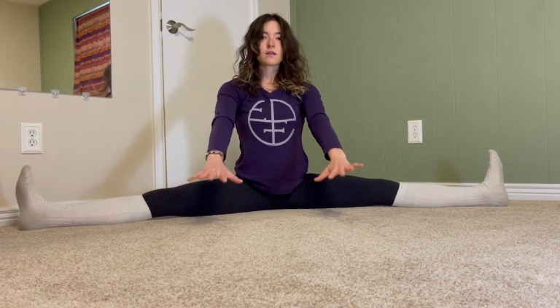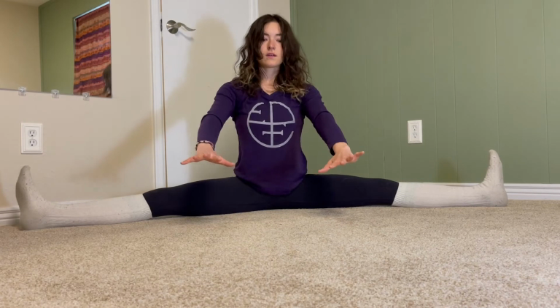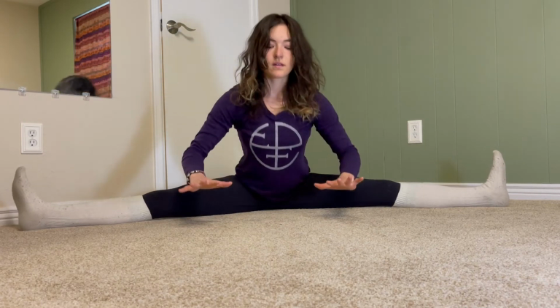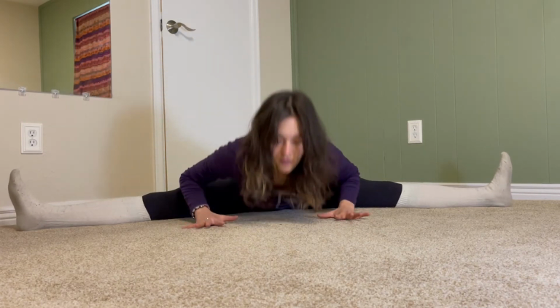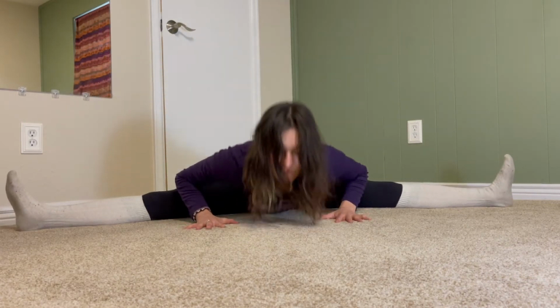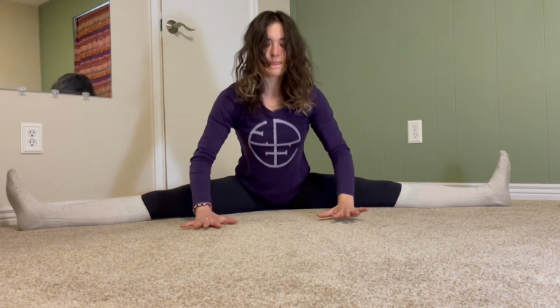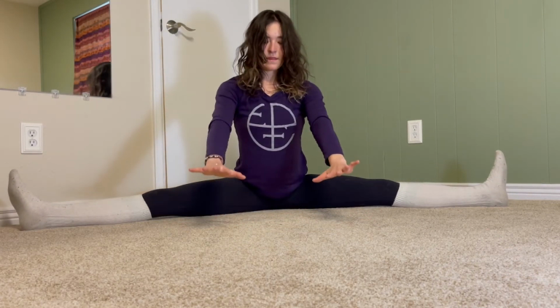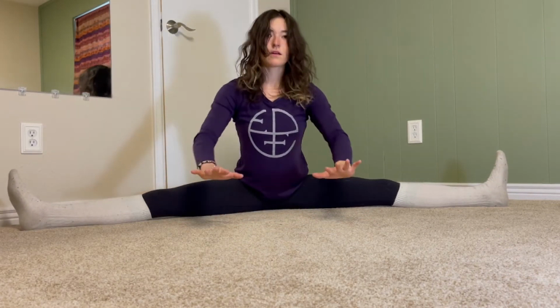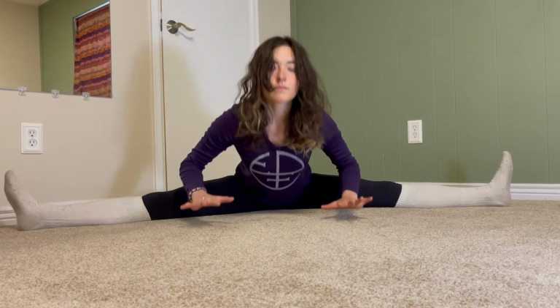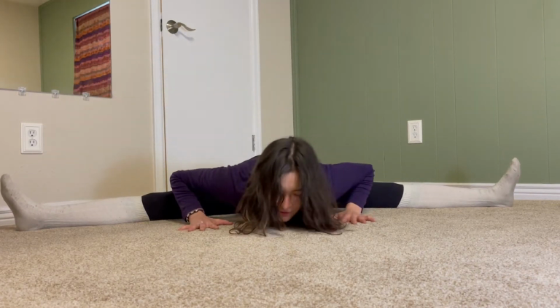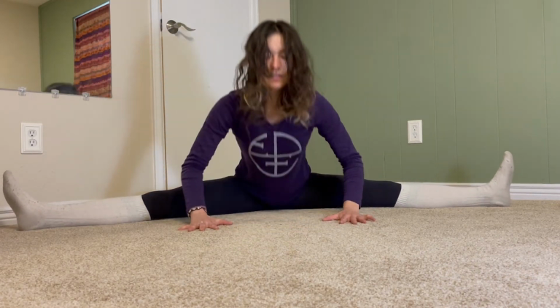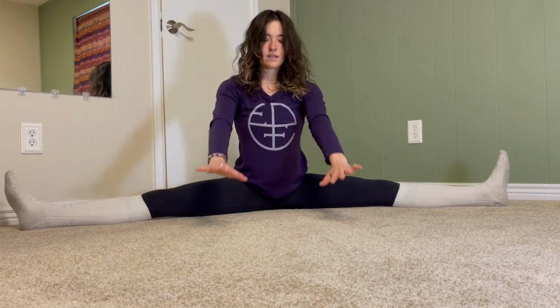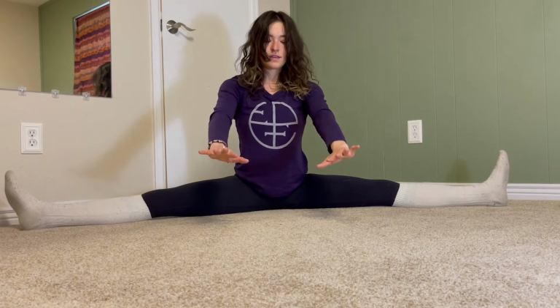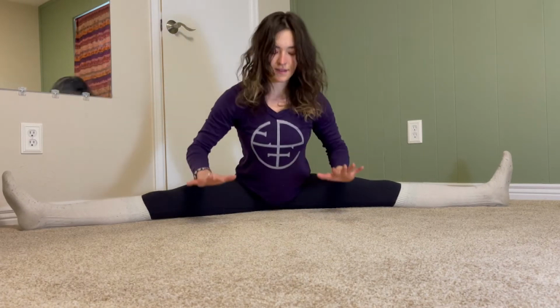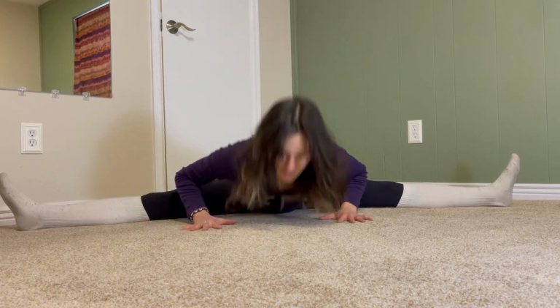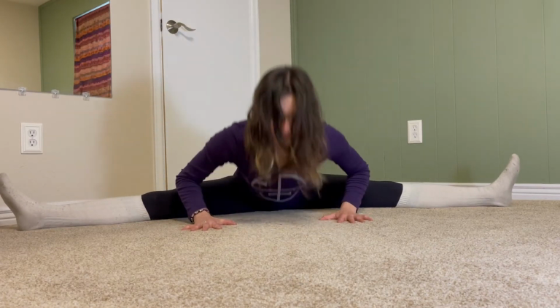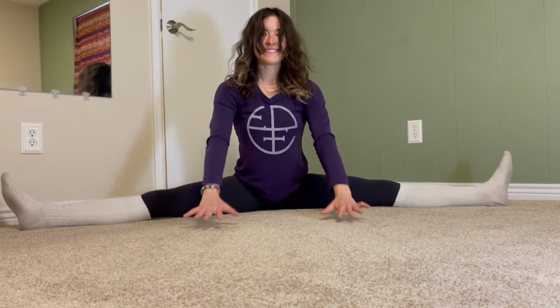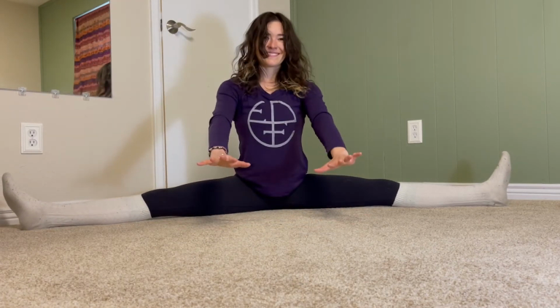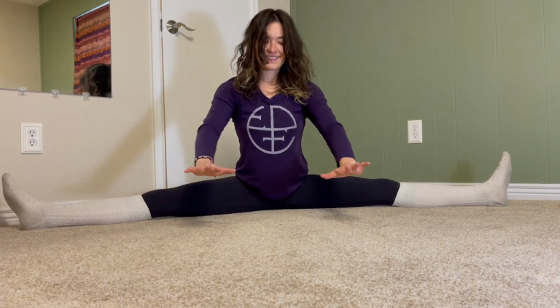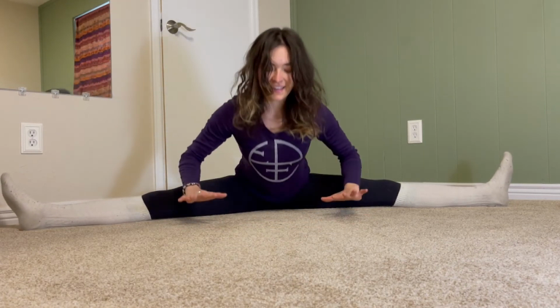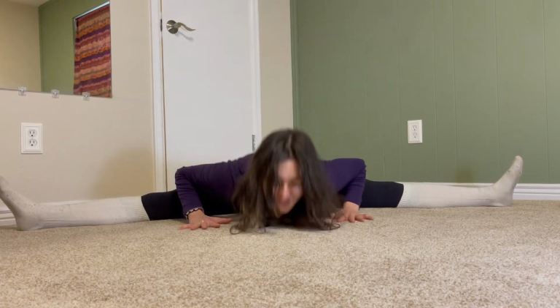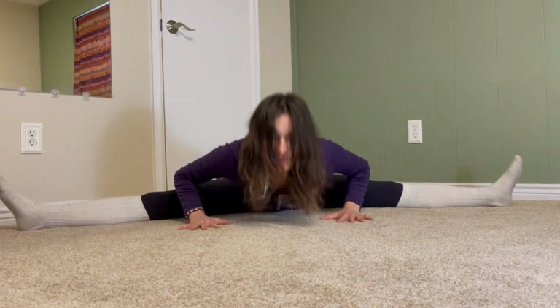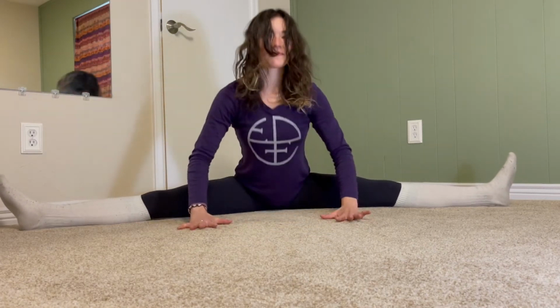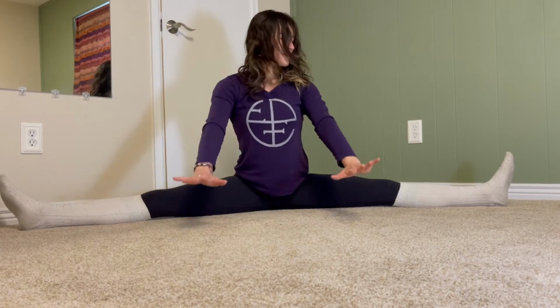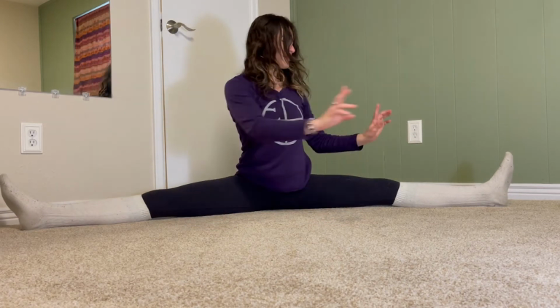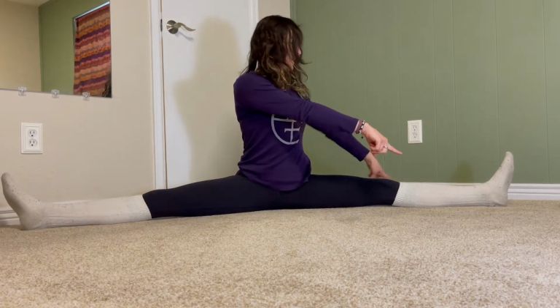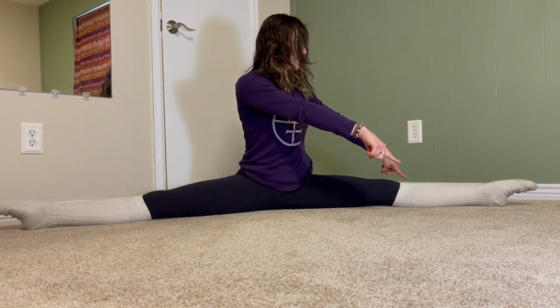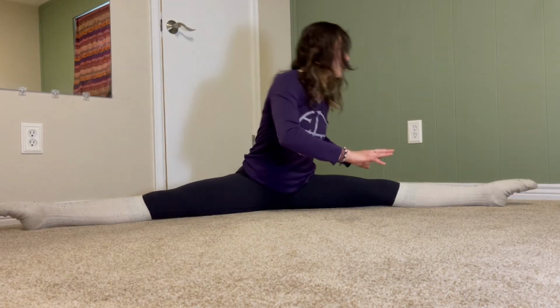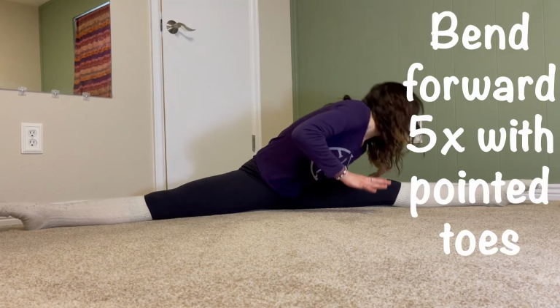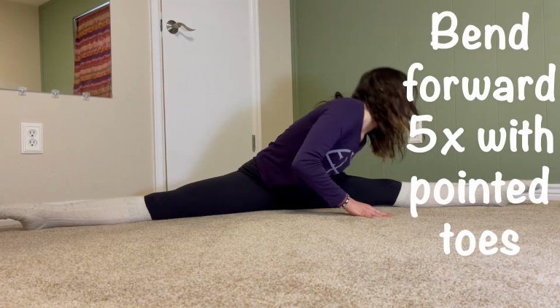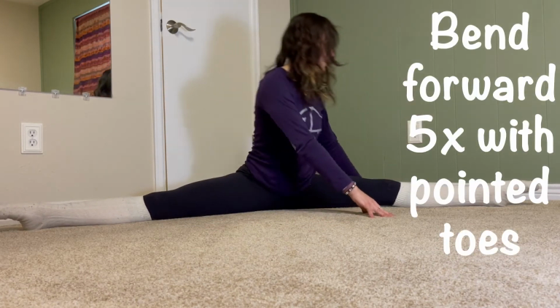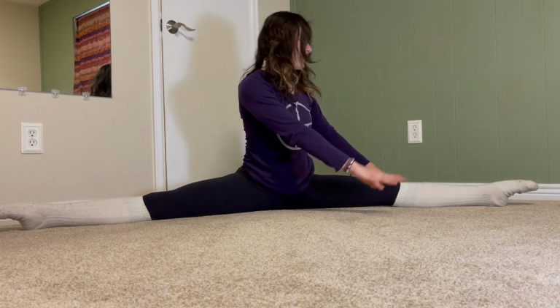If this video feels way too challenging for you, do not worry. There is an intermediate and beginner version of this exercise, which I will include in the description below and probably up here somewhere in this video for you to click on.